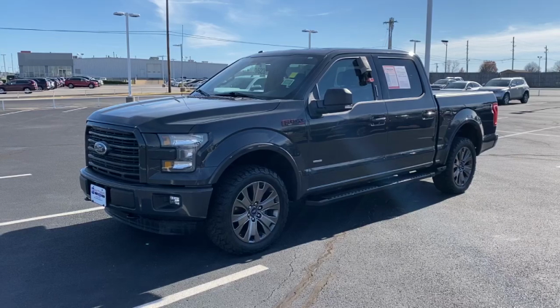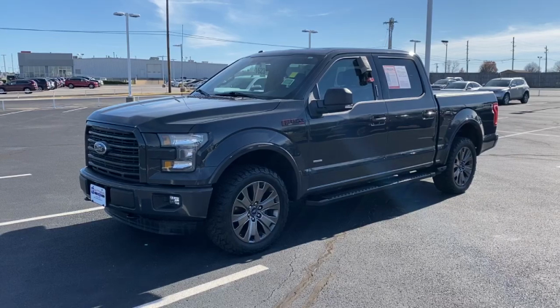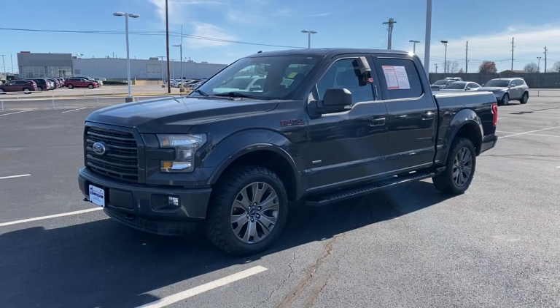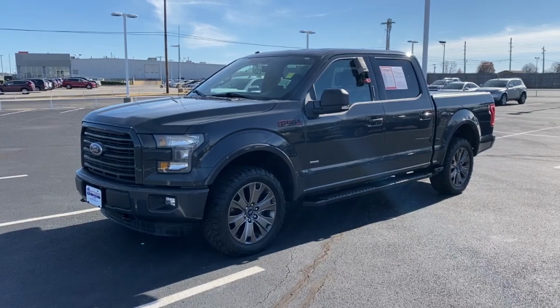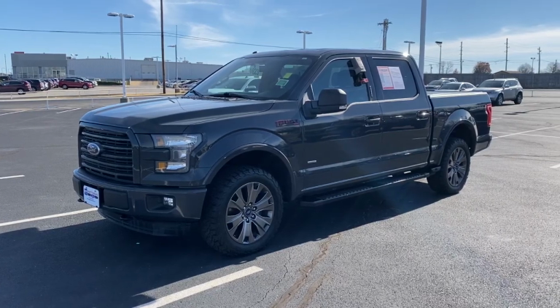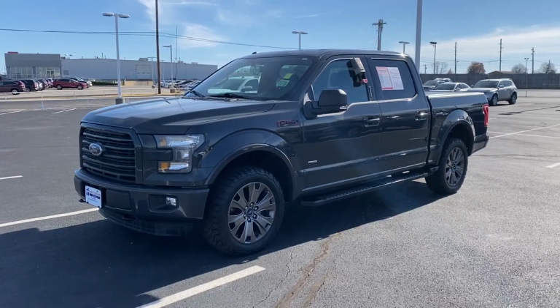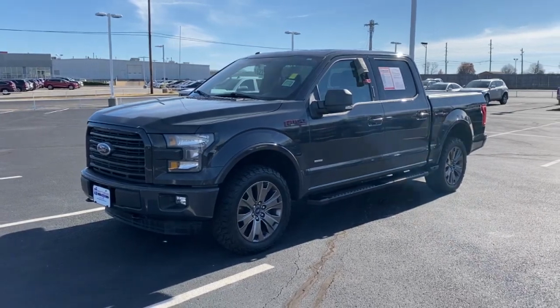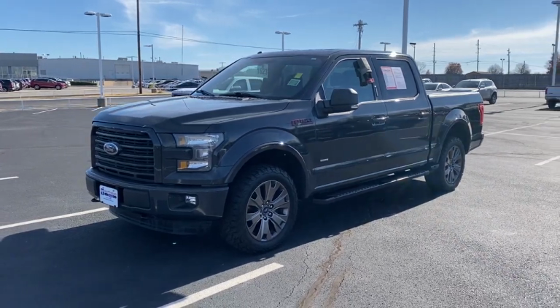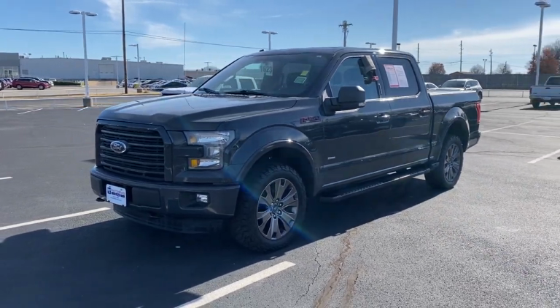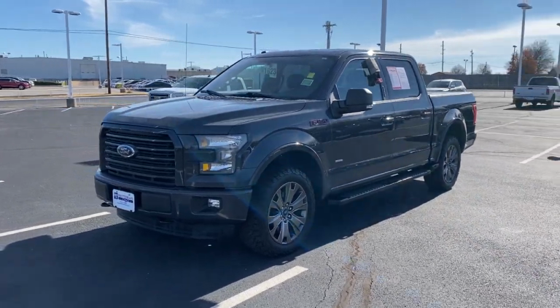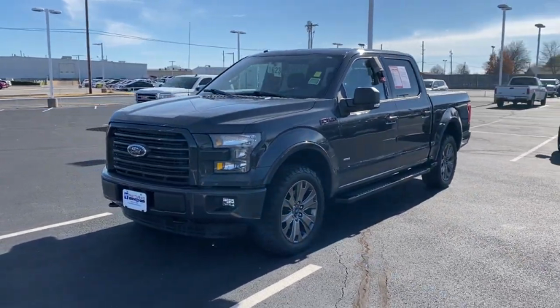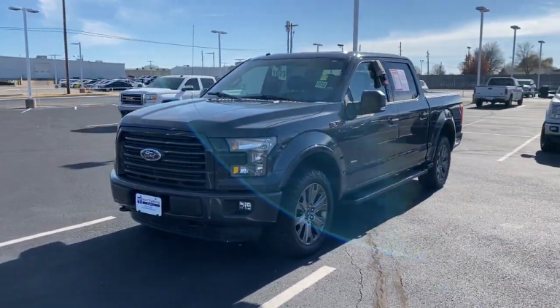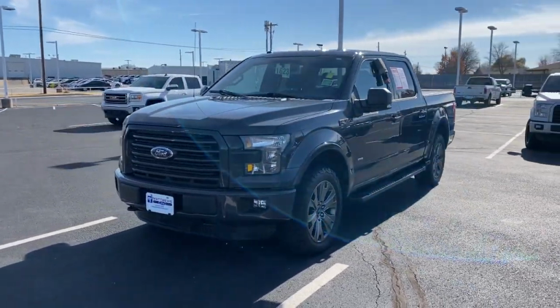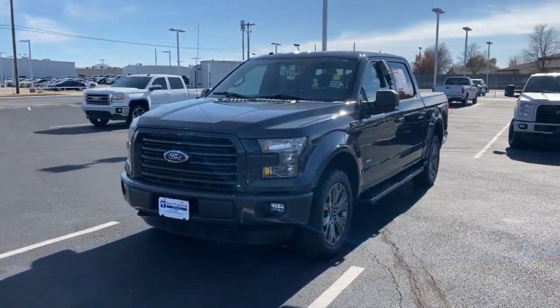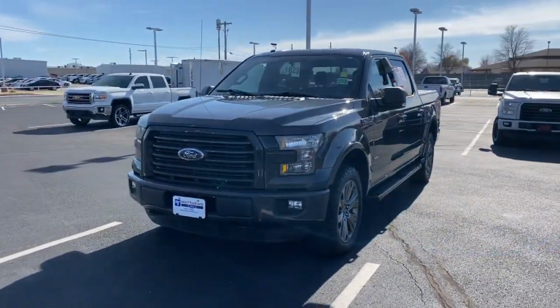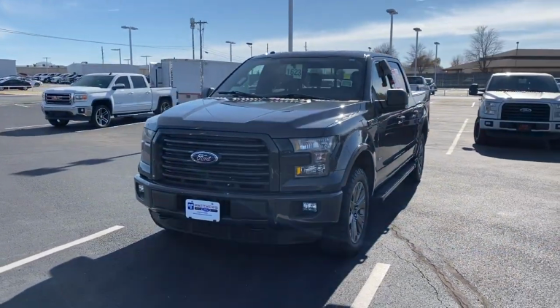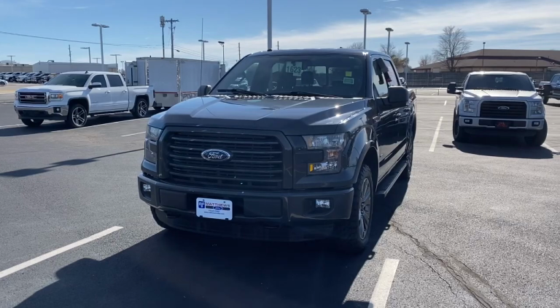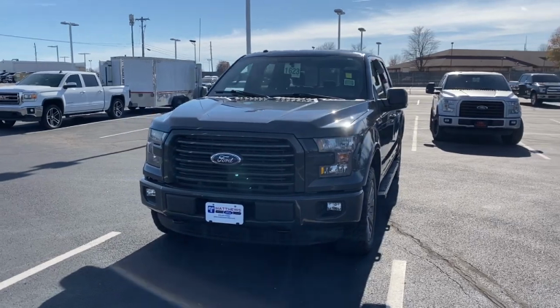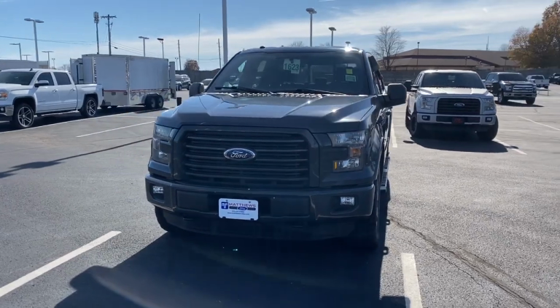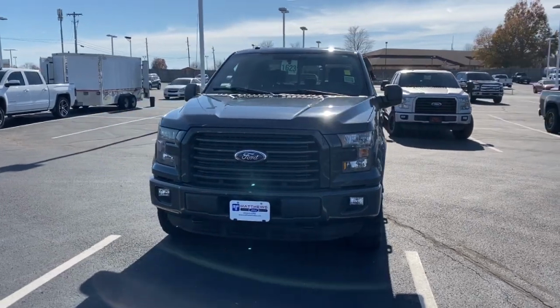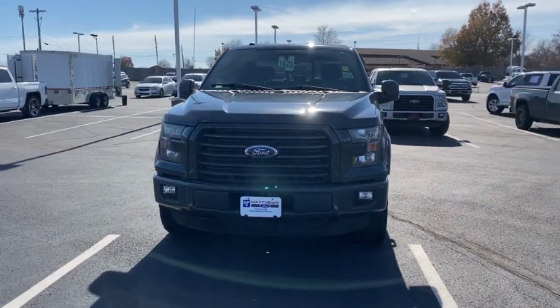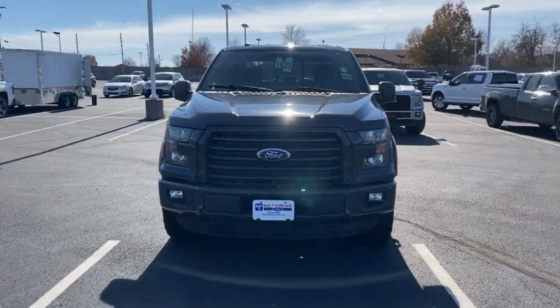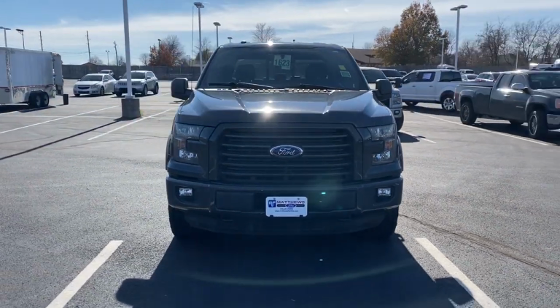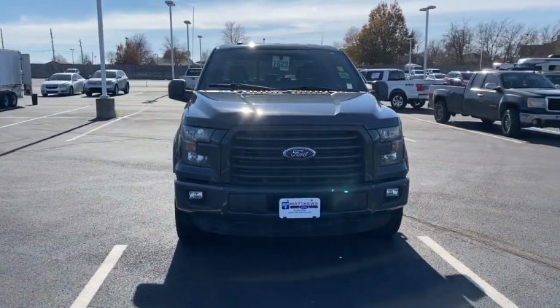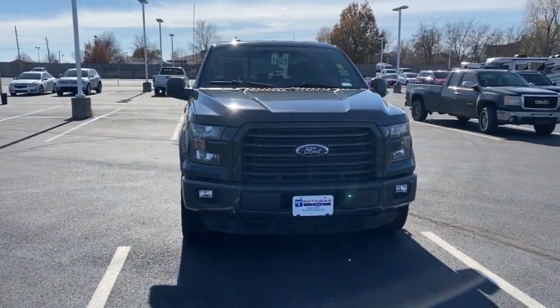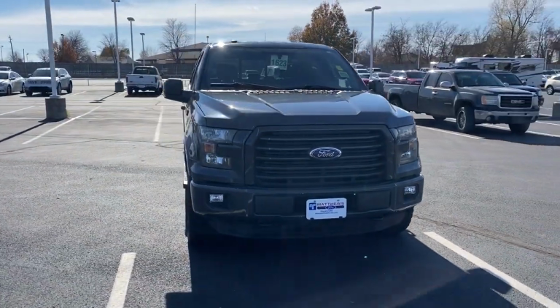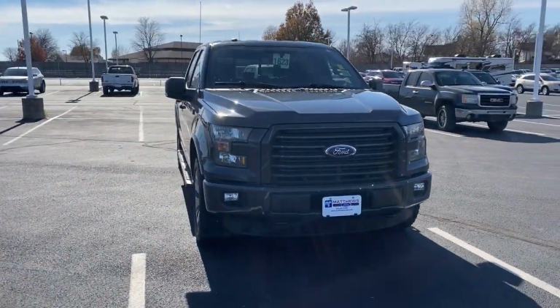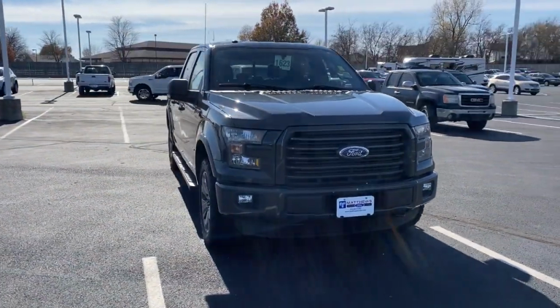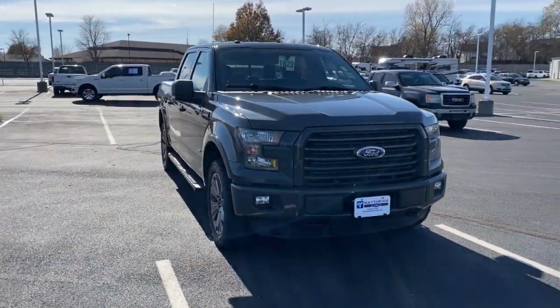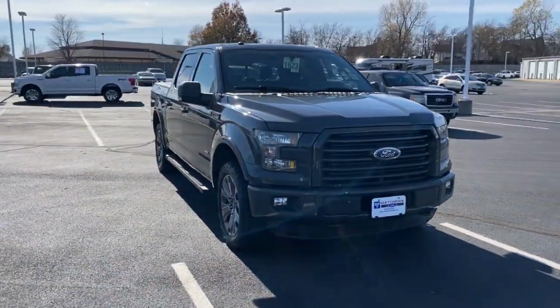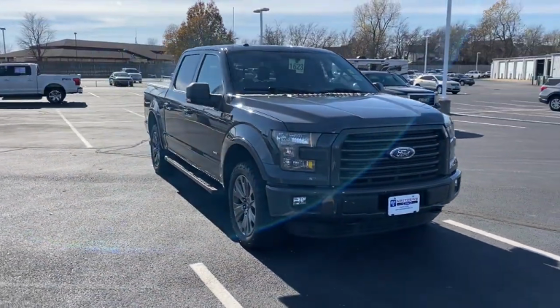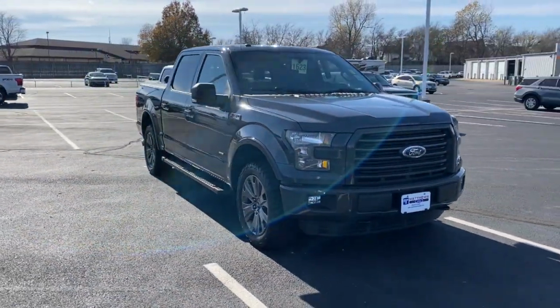You just found the 2016 Ford F-150. With less than 80,000 miles on the odometer, this vehicle stands out from the rest.